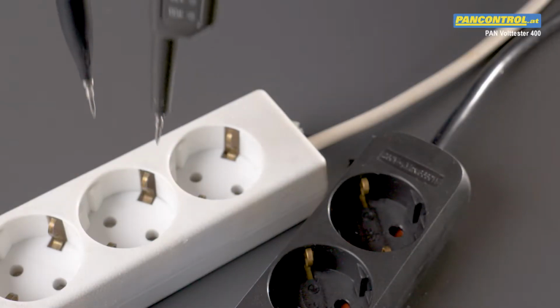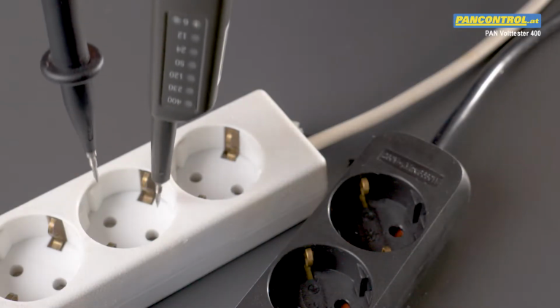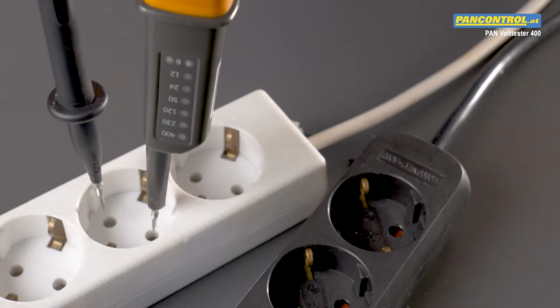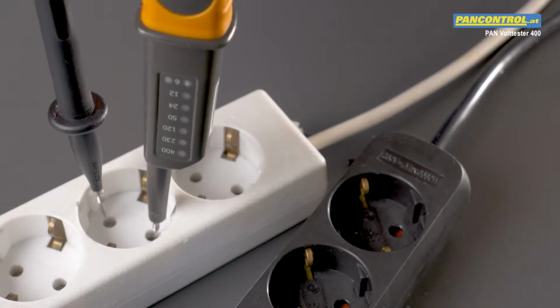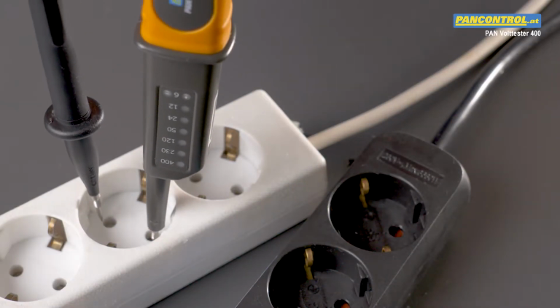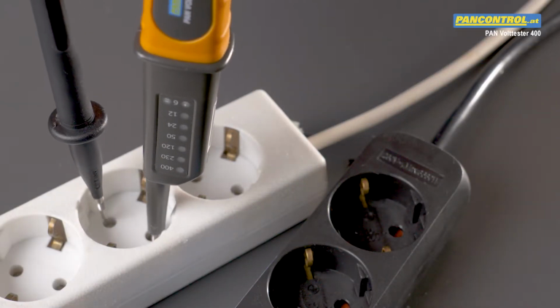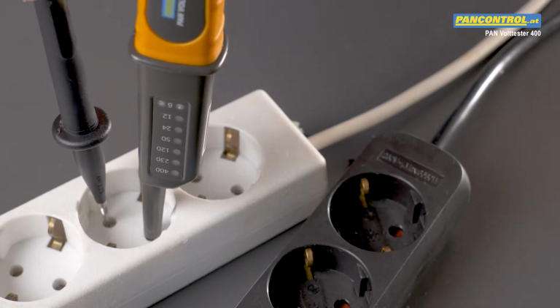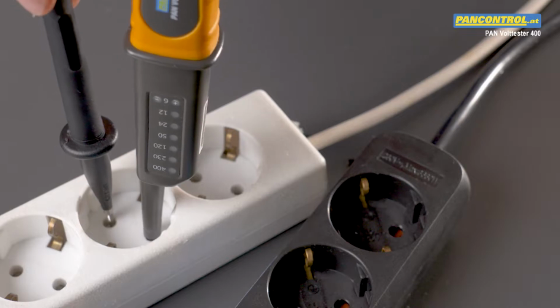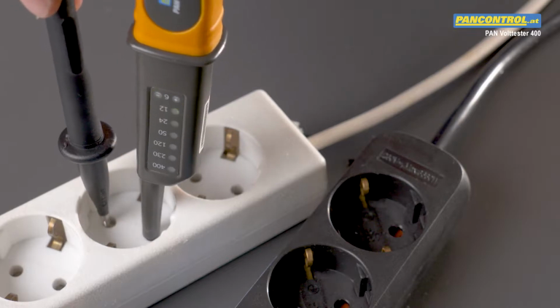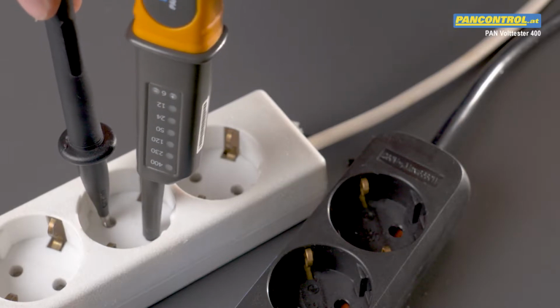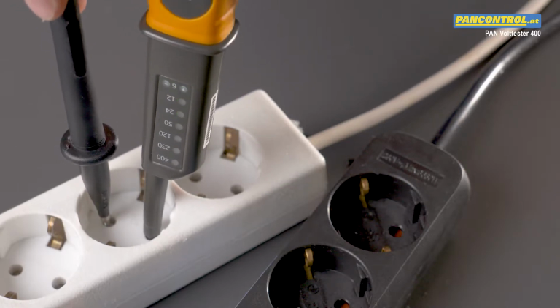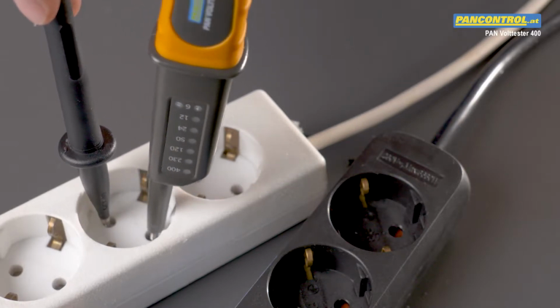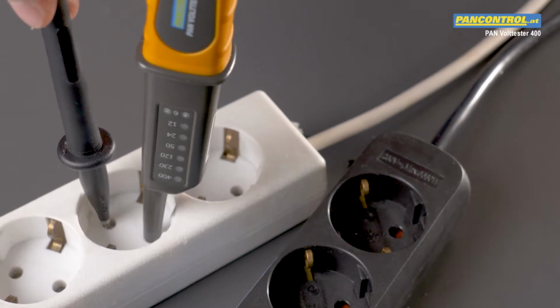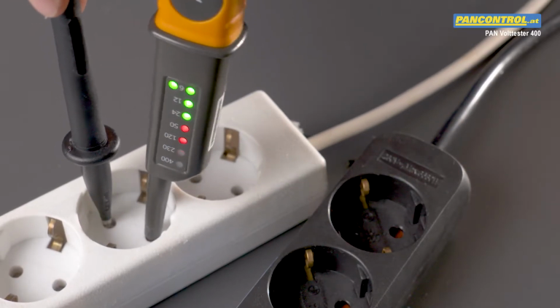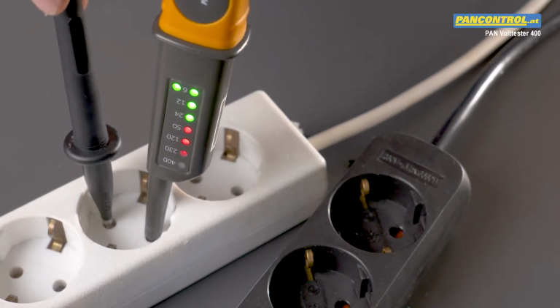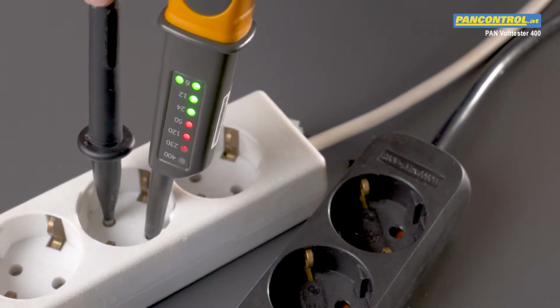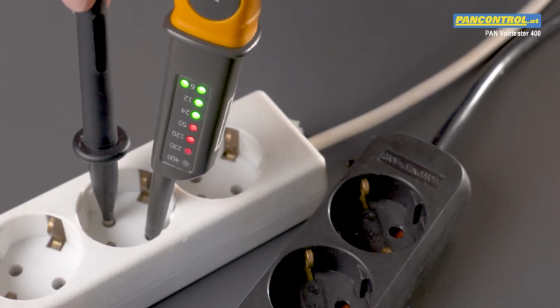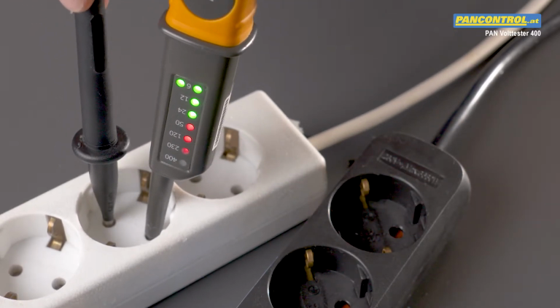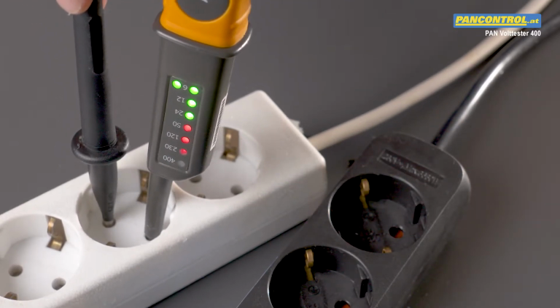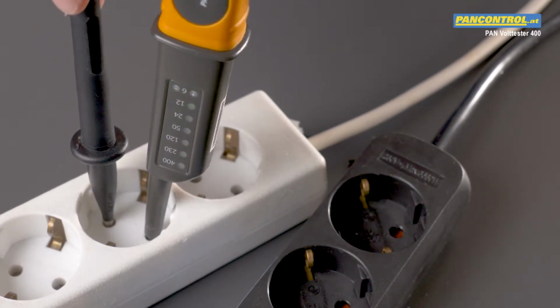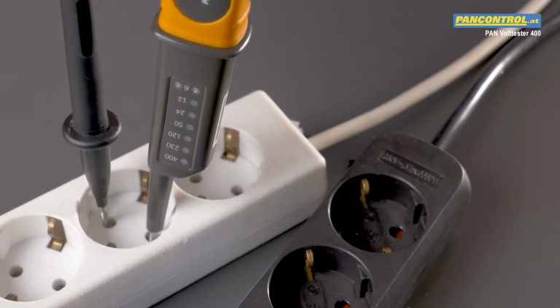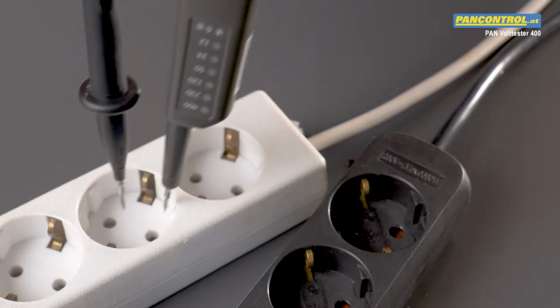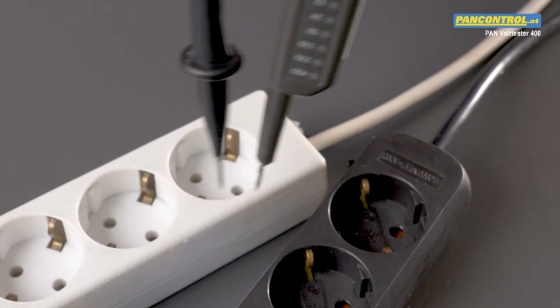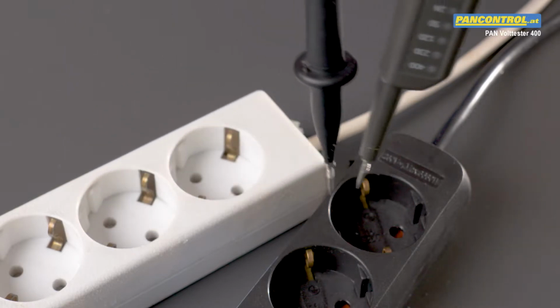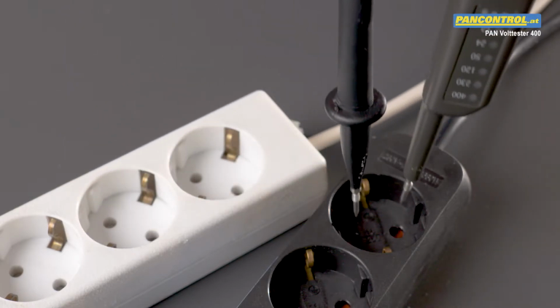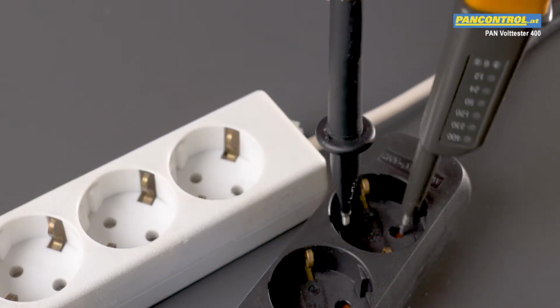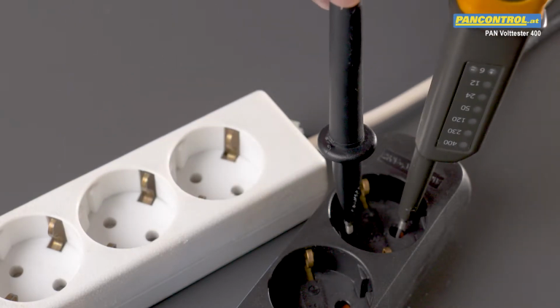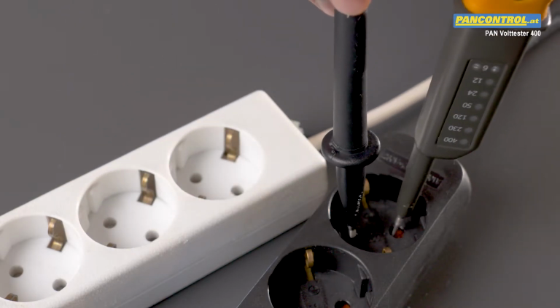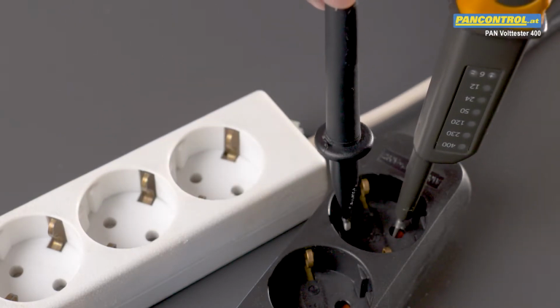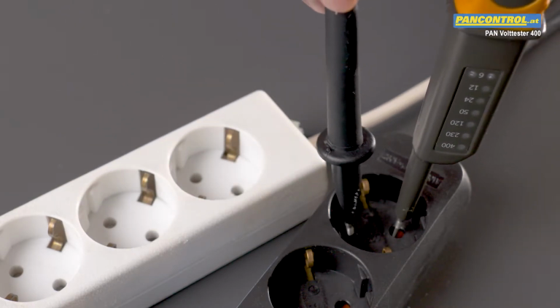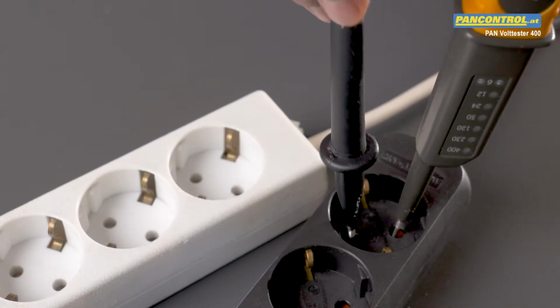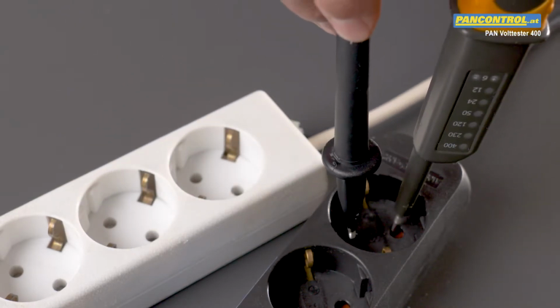With the thin test tips of the tester, it is sometimes difficult to get proper contact in an outlet — especially if the outlet has contact protection, like the dark one shown here.